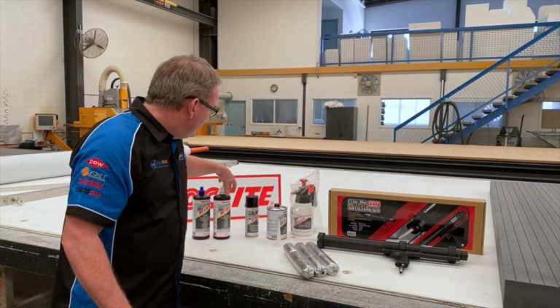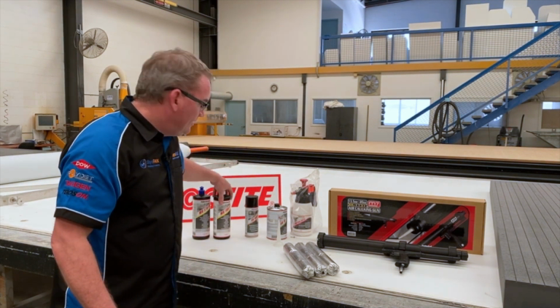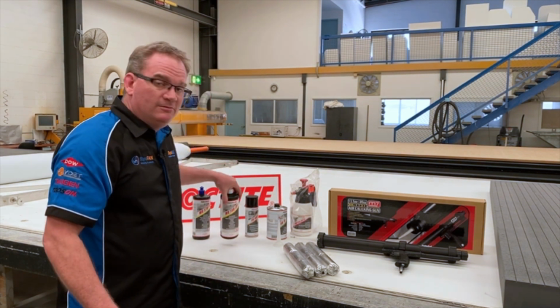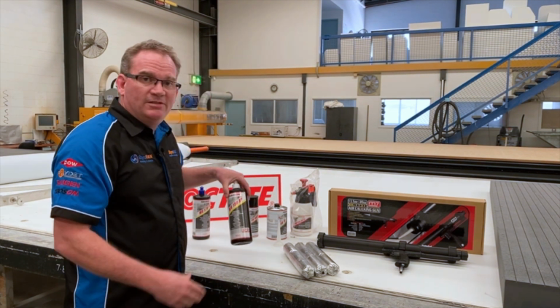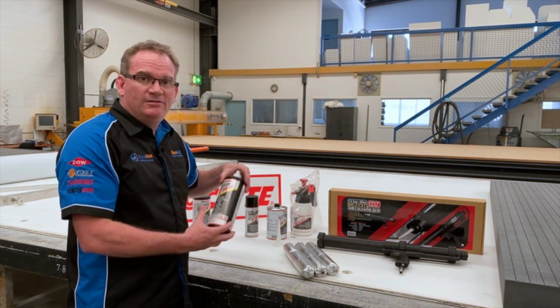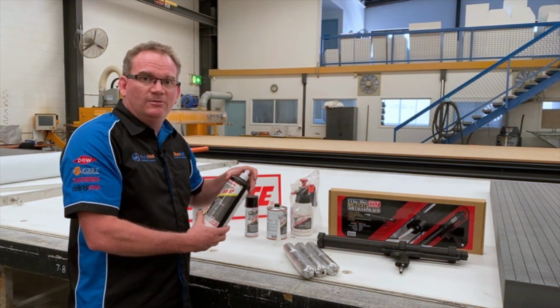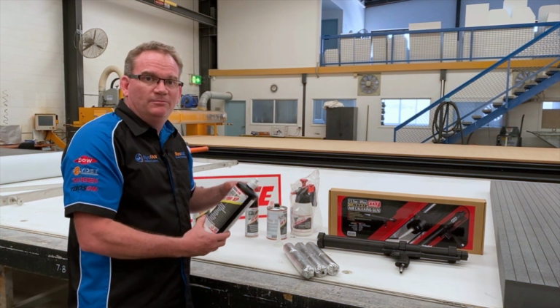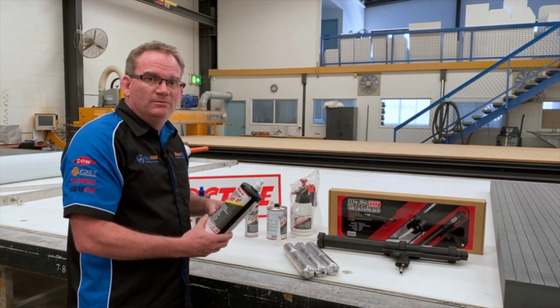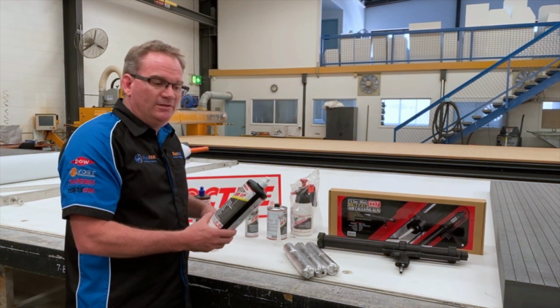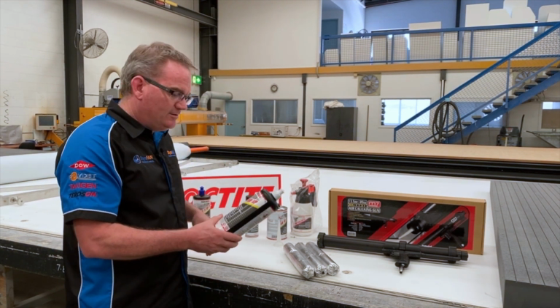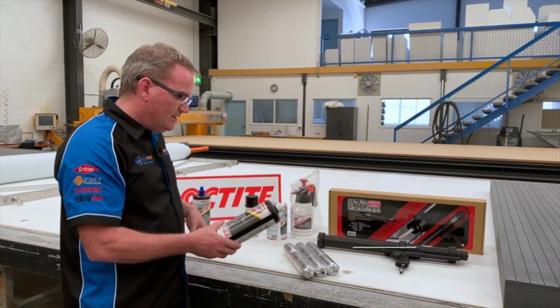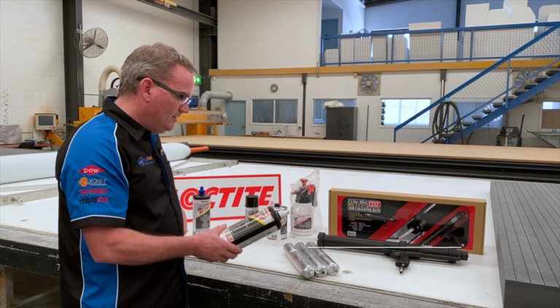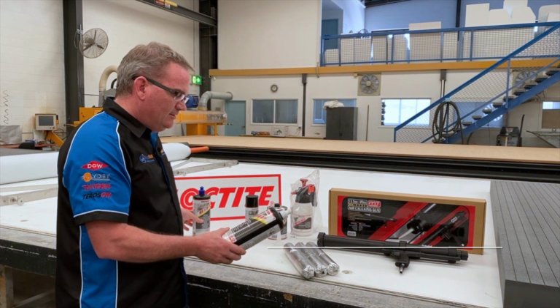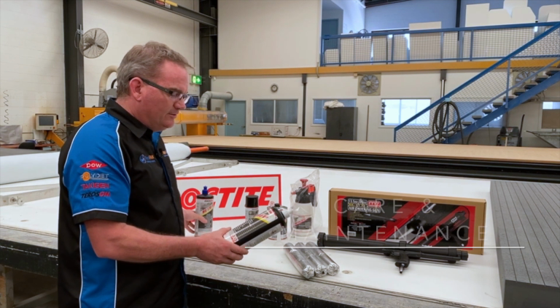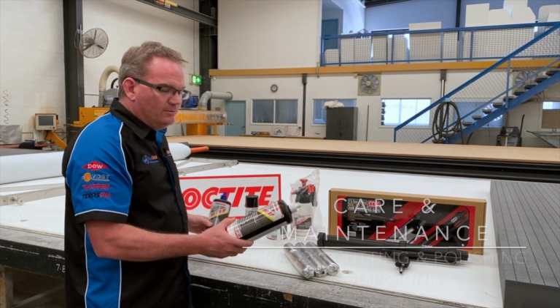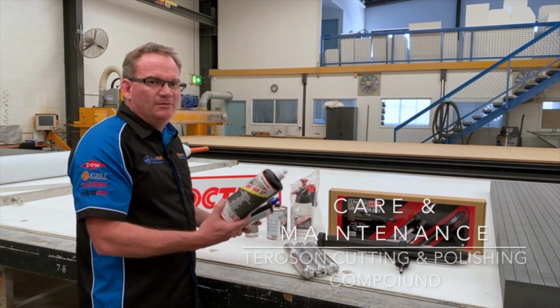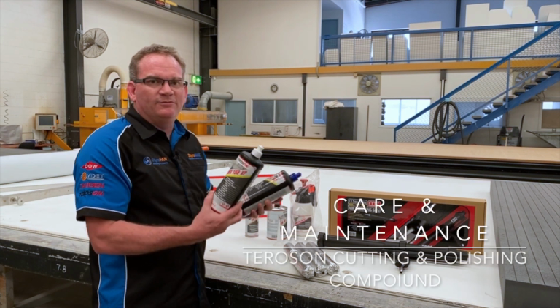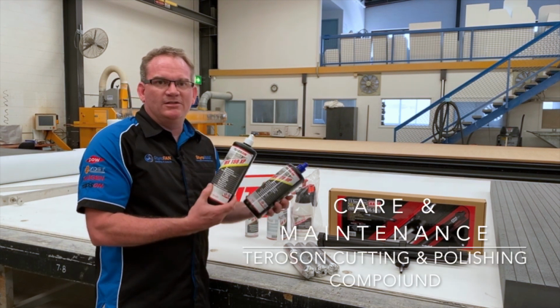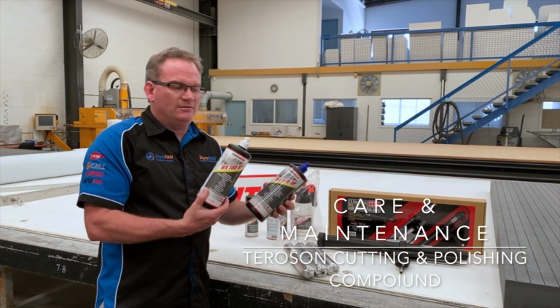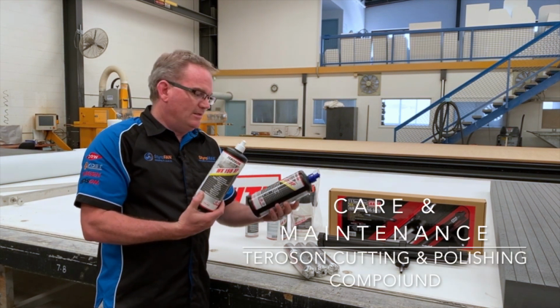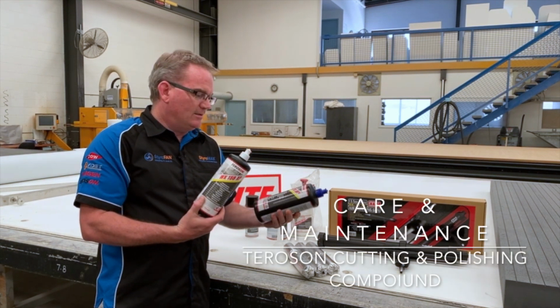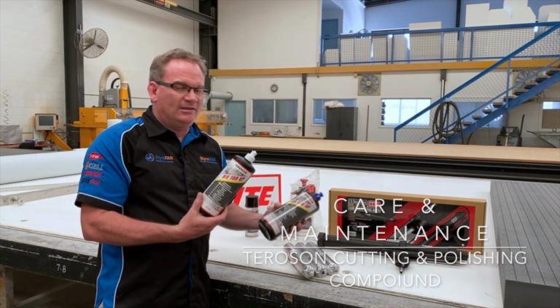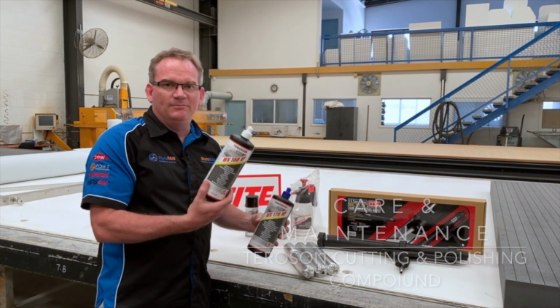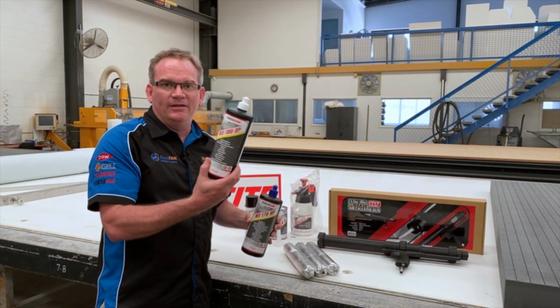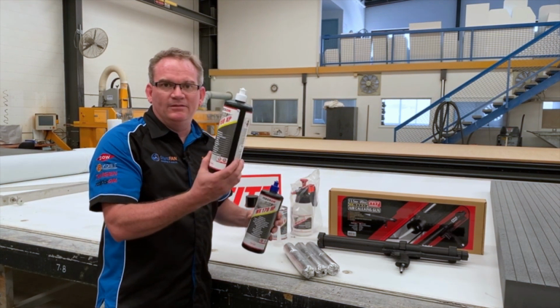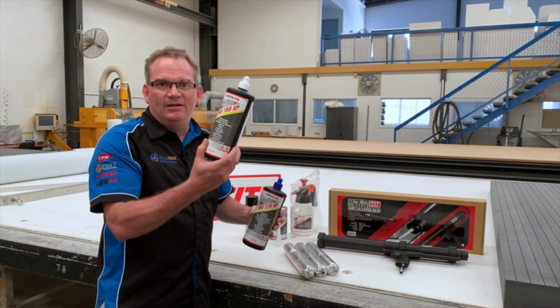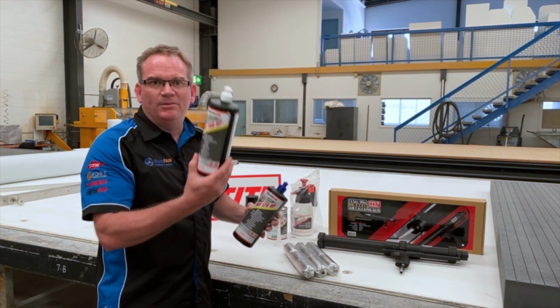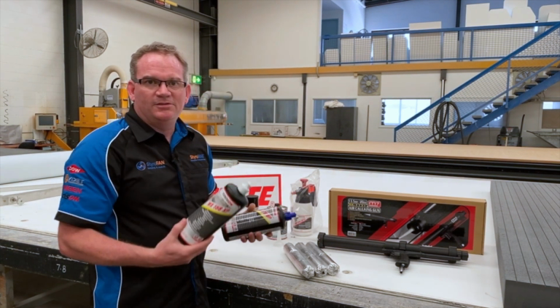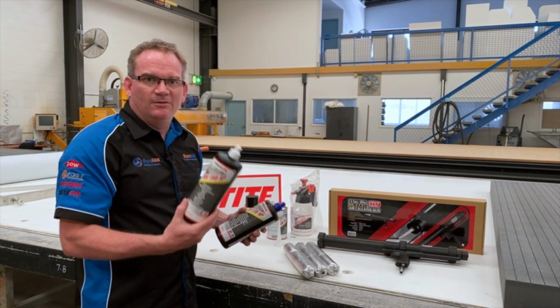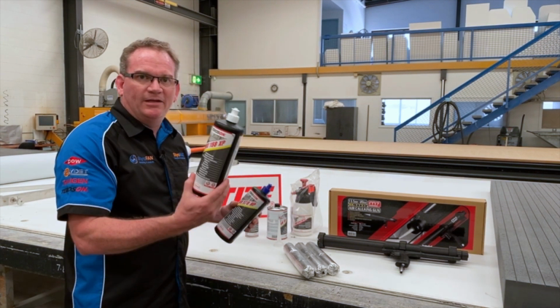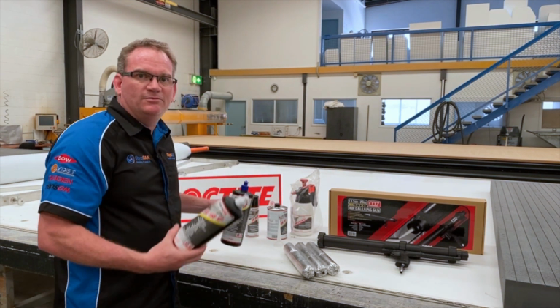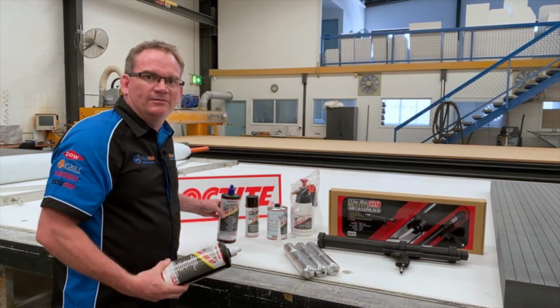And finally, to protect your build for years to come, Teroson also manufacture a cutting compound and a polishing compound as well.